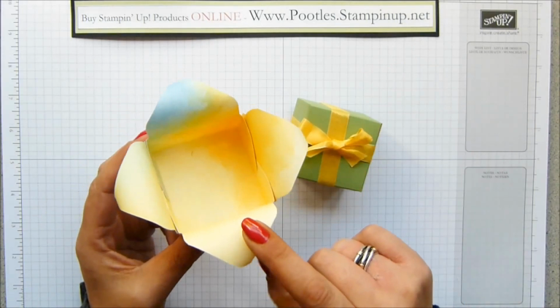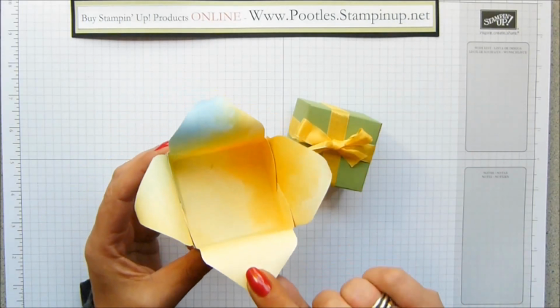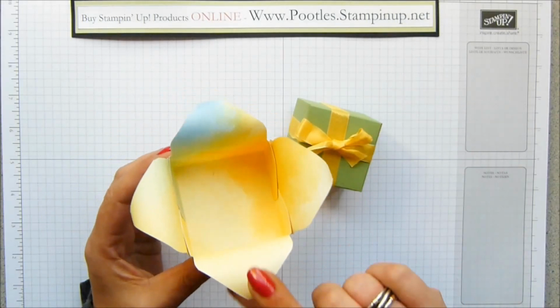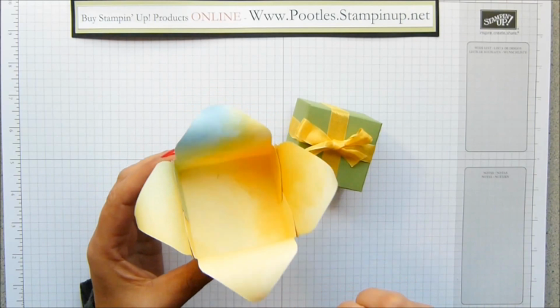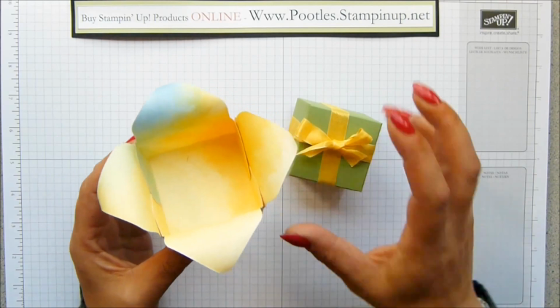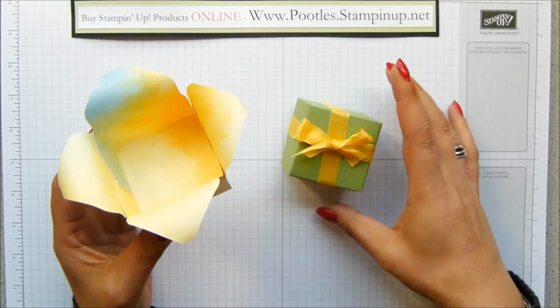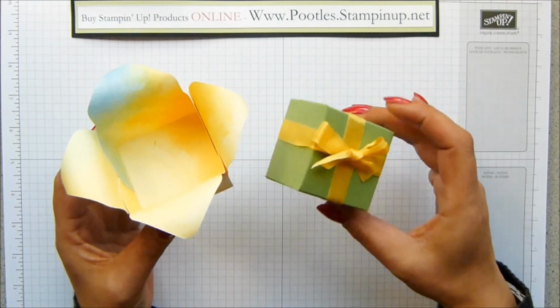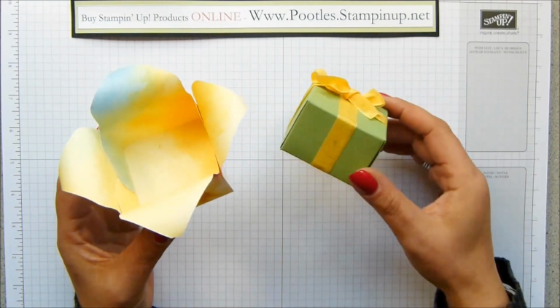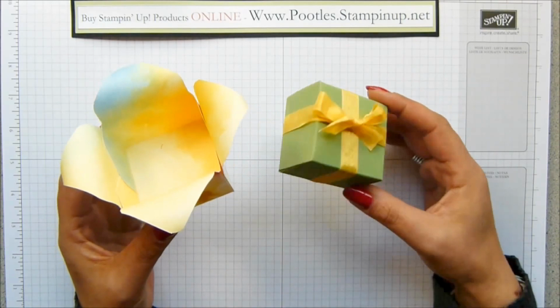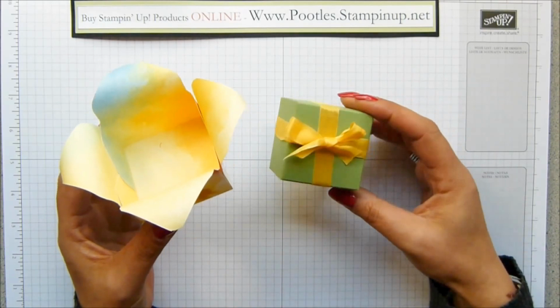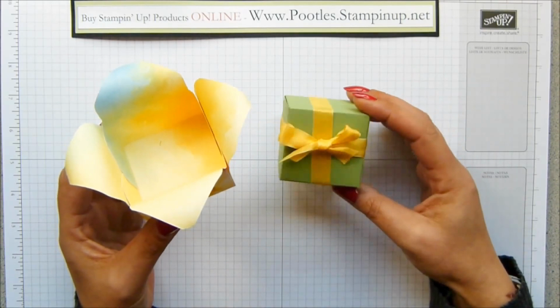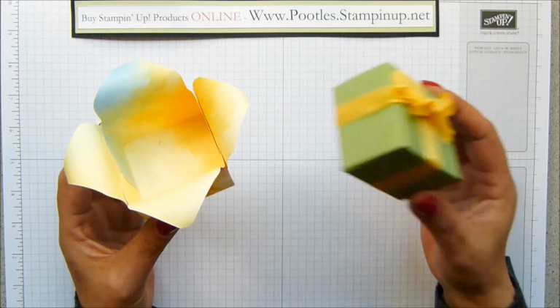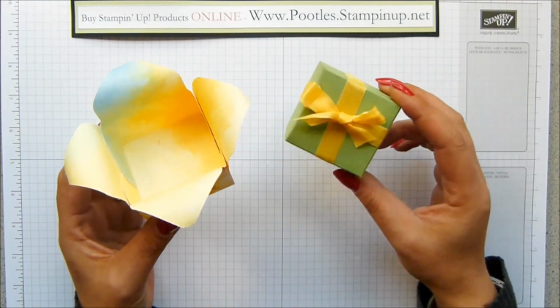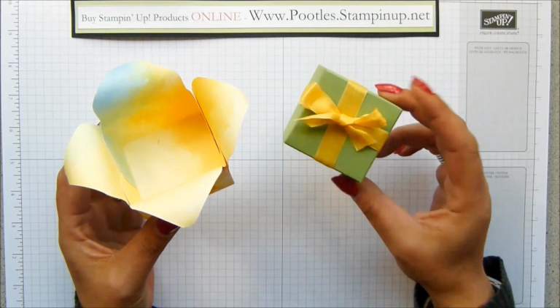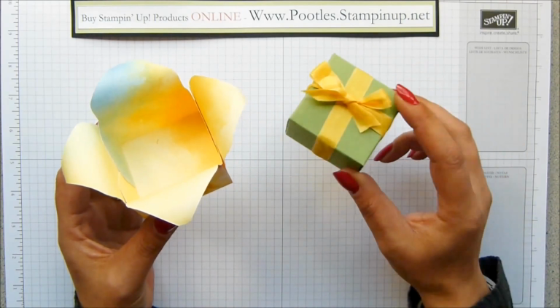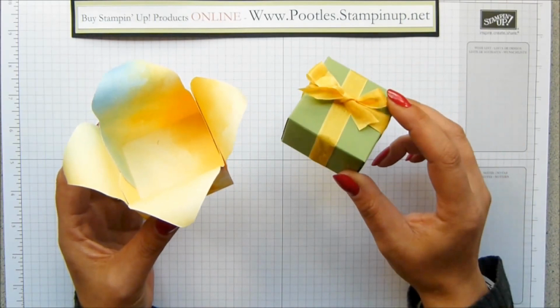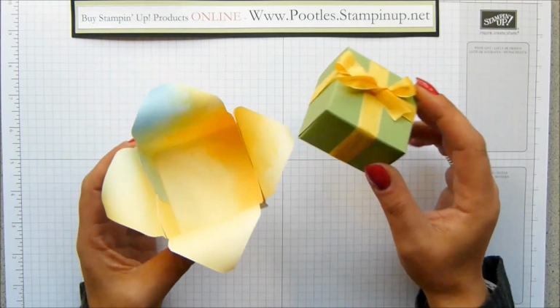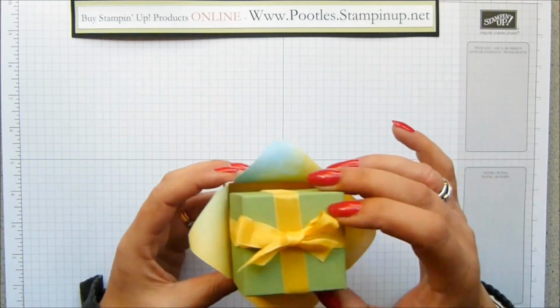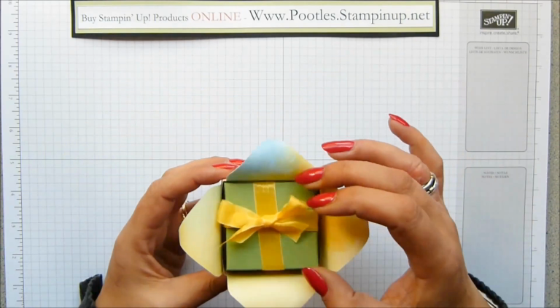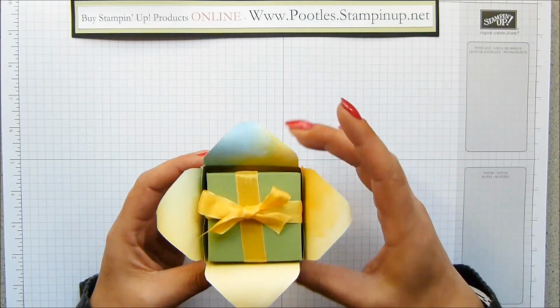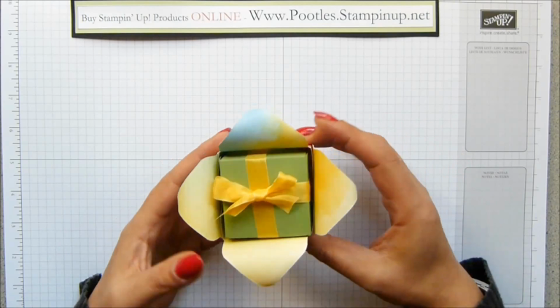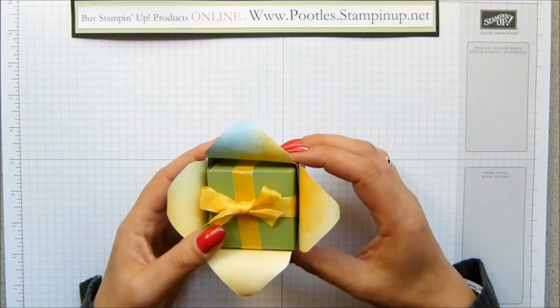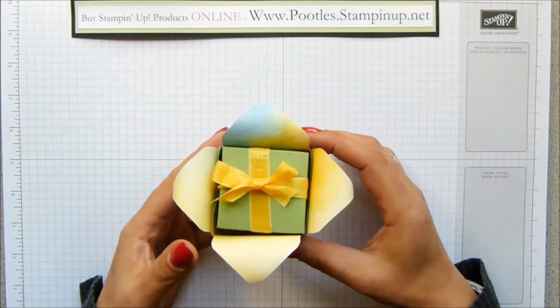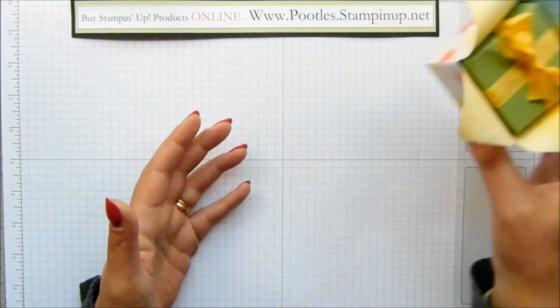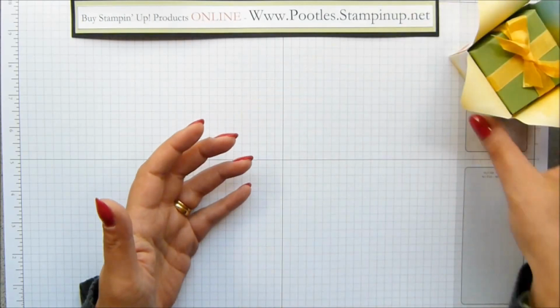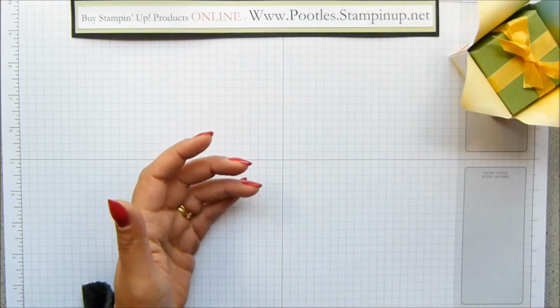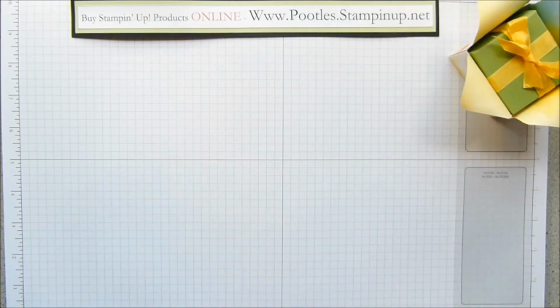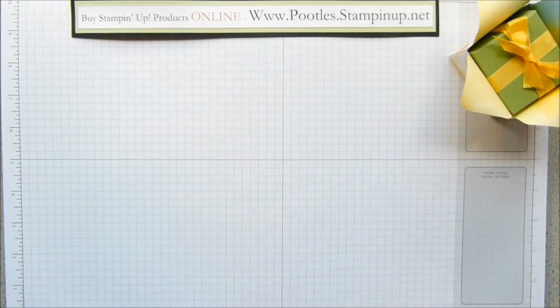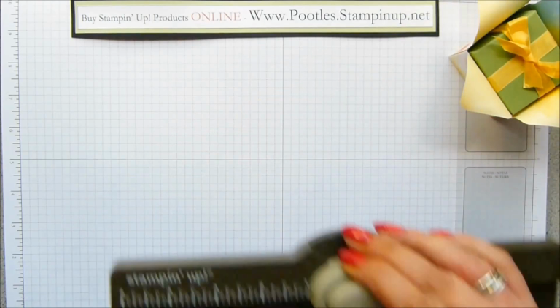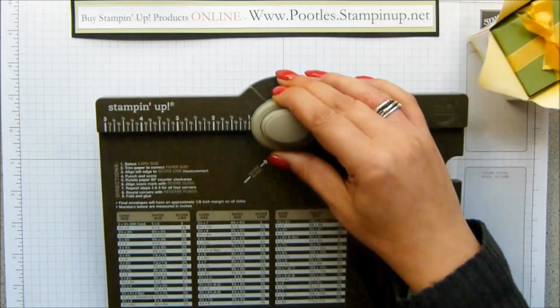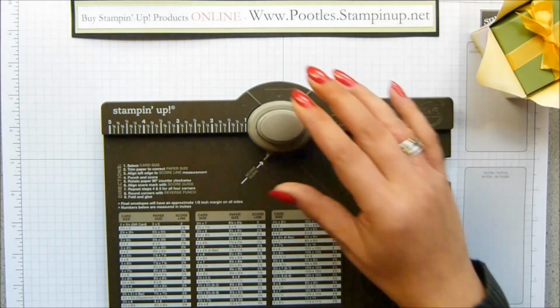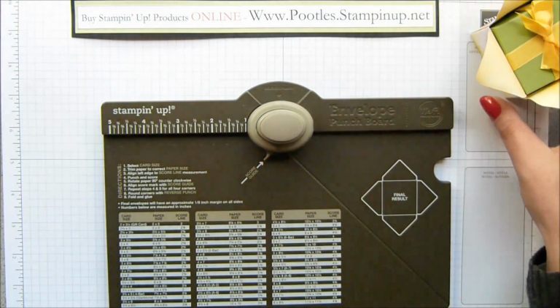This one is Watercolour Wonder with Wild Wasabi in here. I'm going to use the Watercolour Wonder paper, but a slightly different one. And I'm going to make the box first.